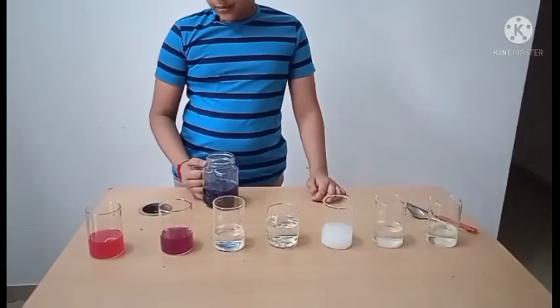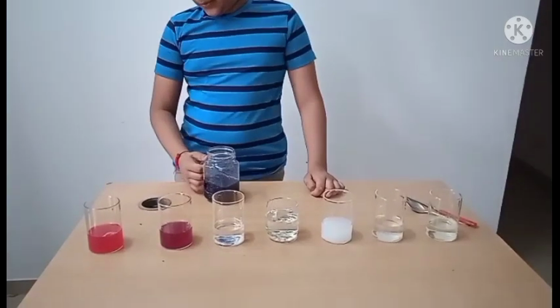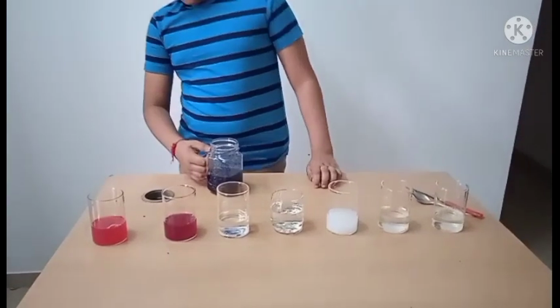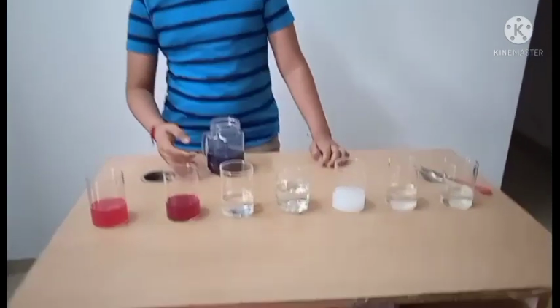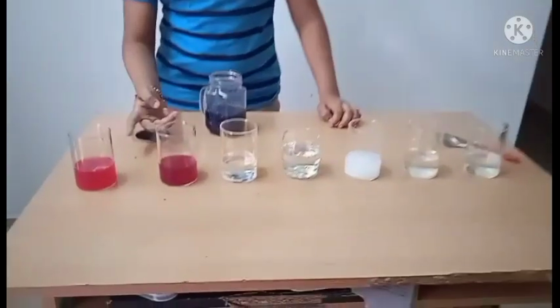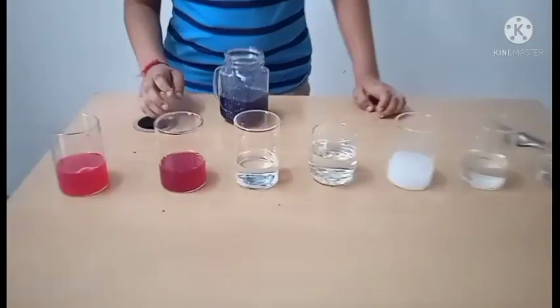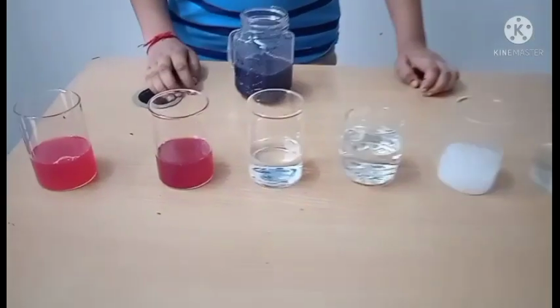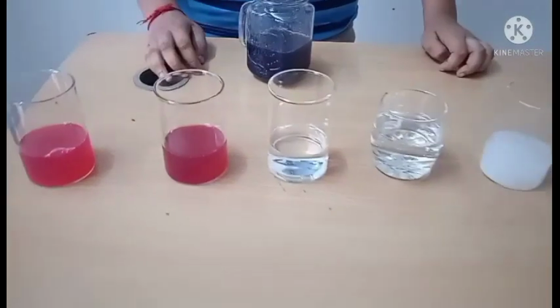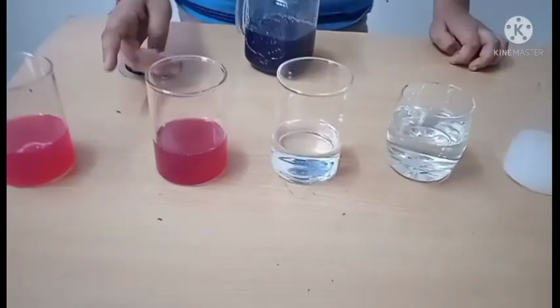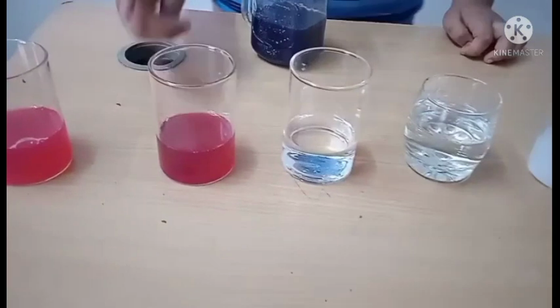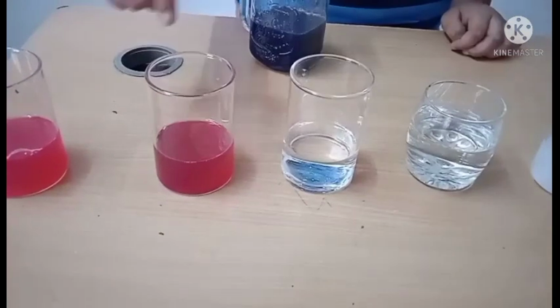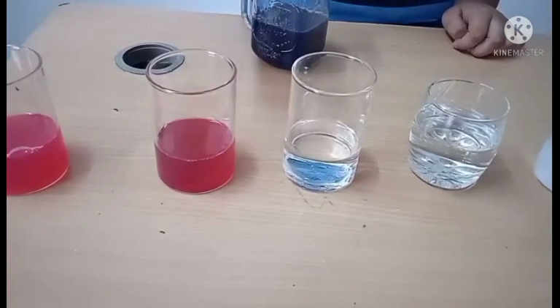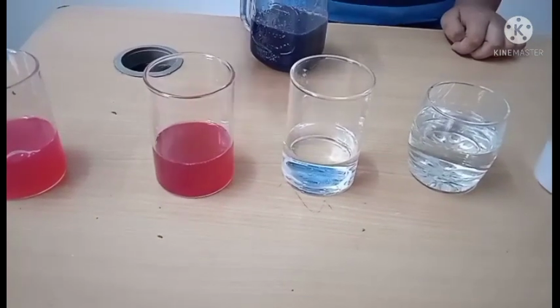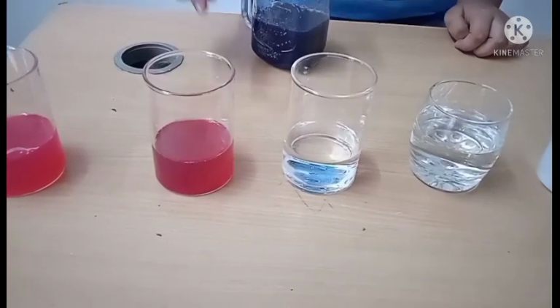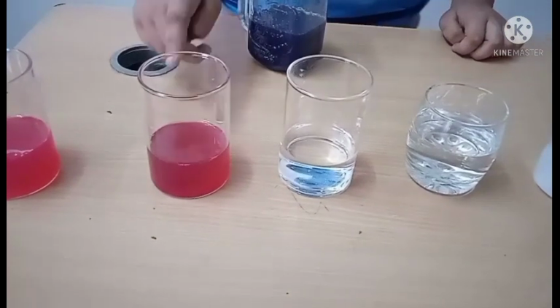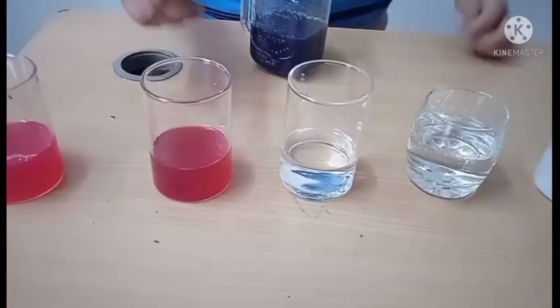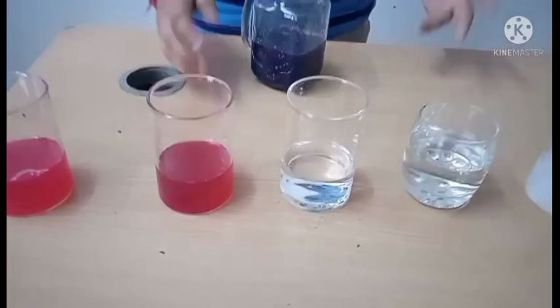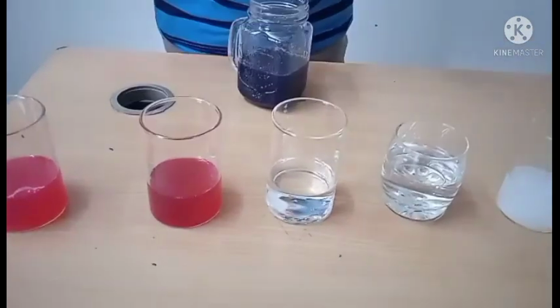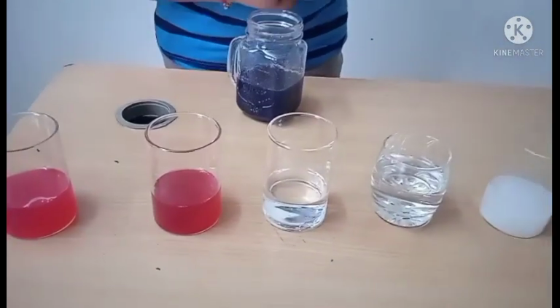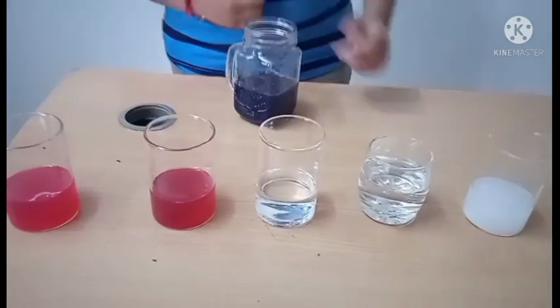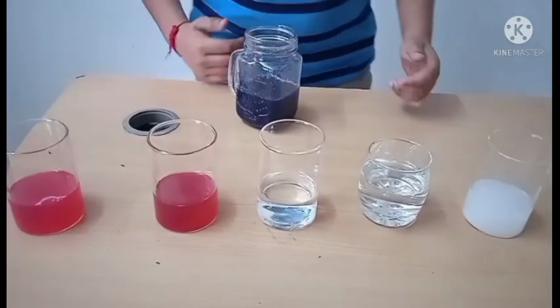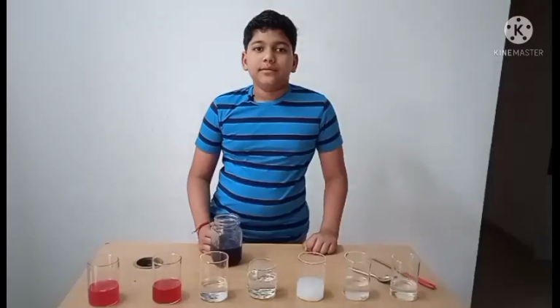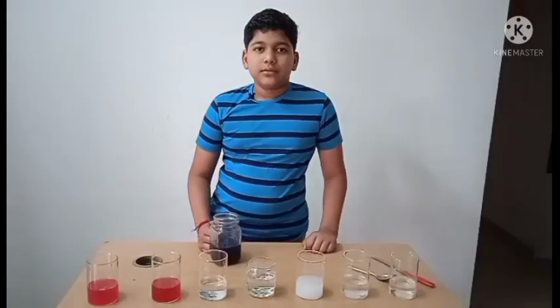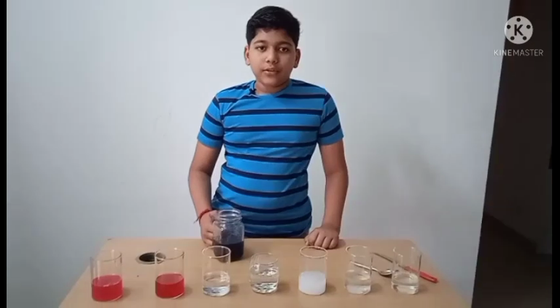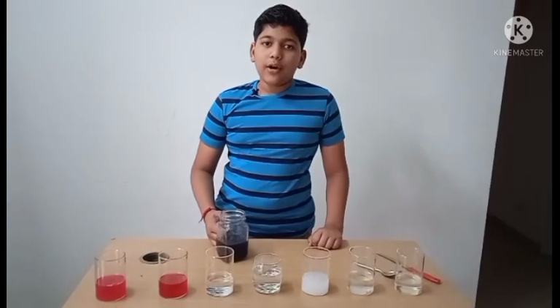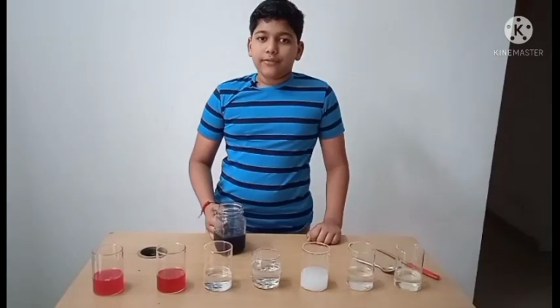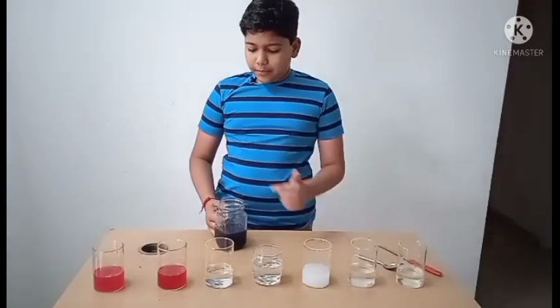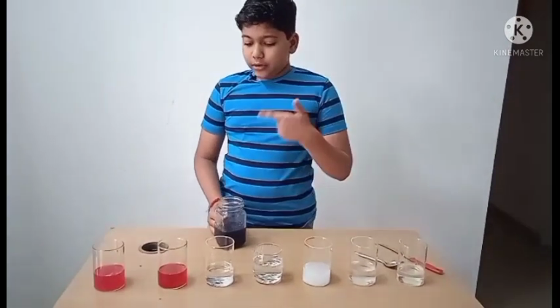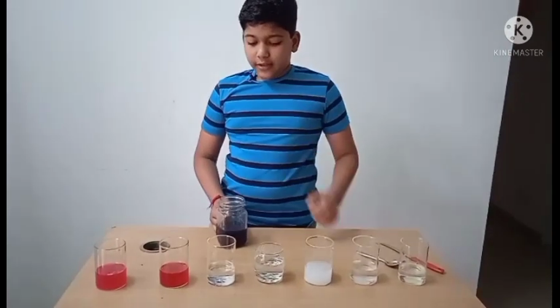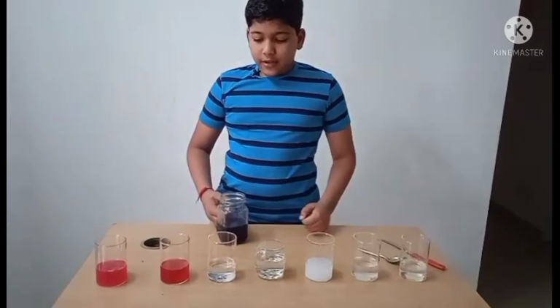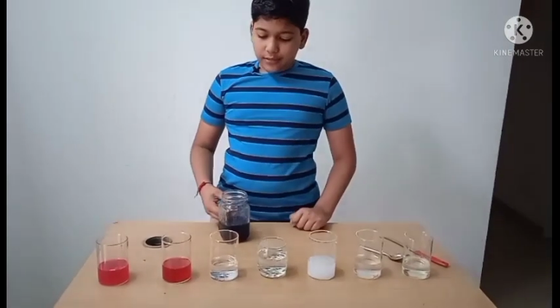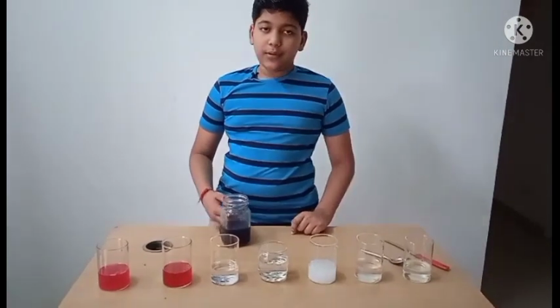Now let us try it with vinegar. The colors are matching, which is proof that vinegar is also an acid. Now we will pour the indicator into soda.